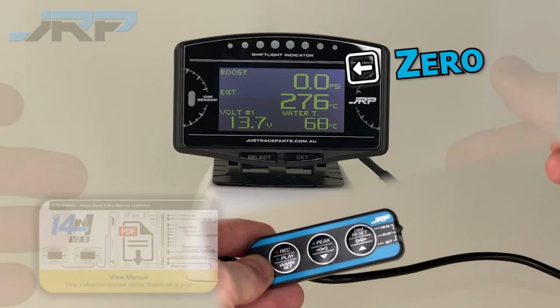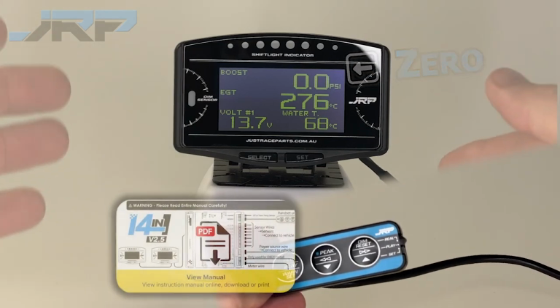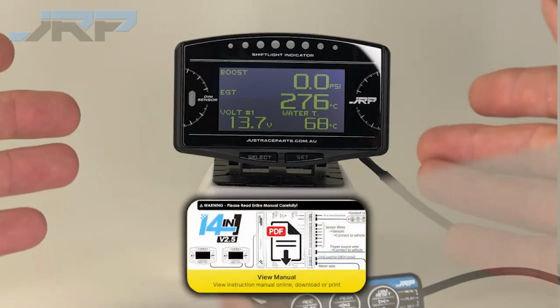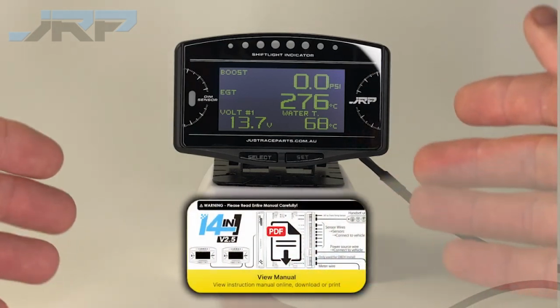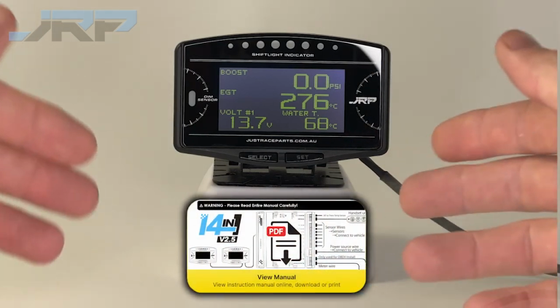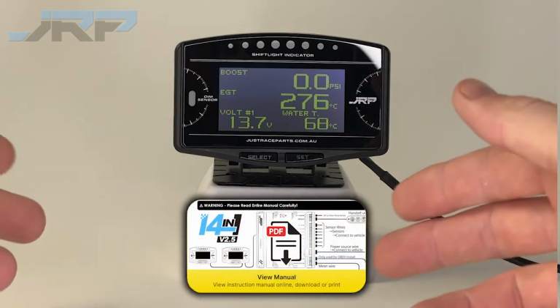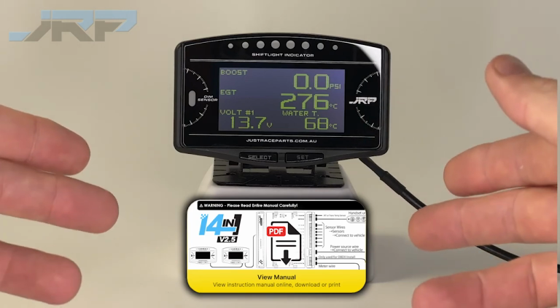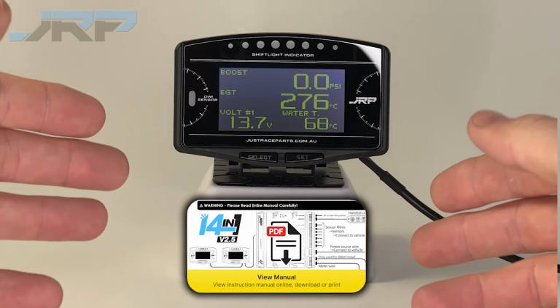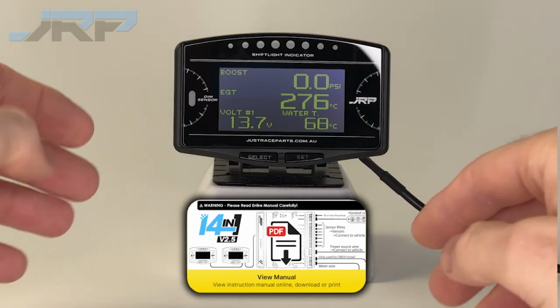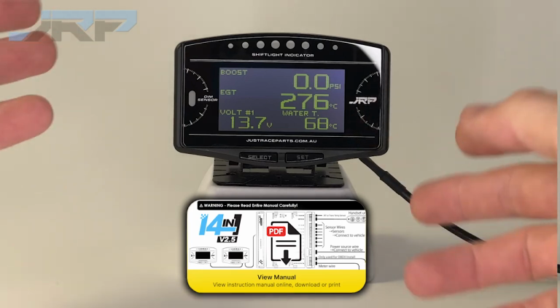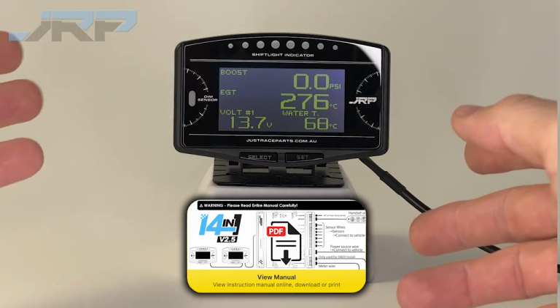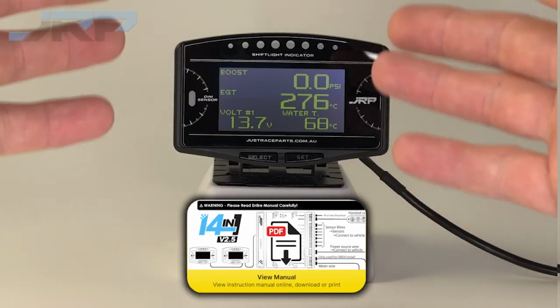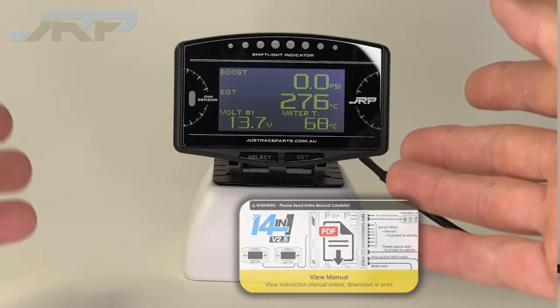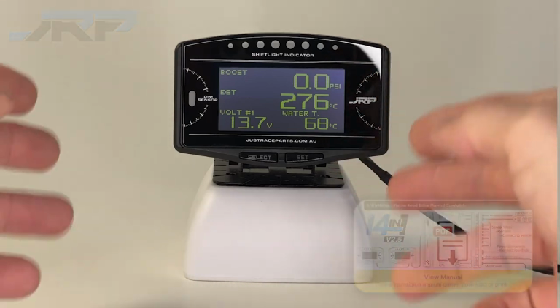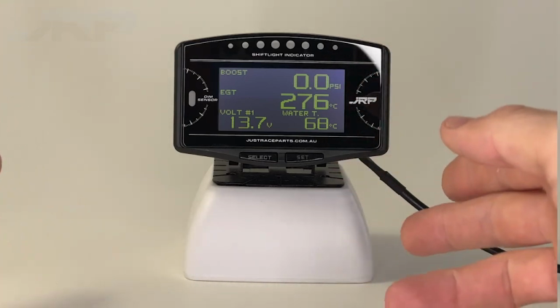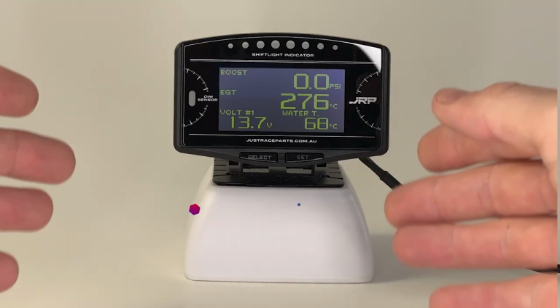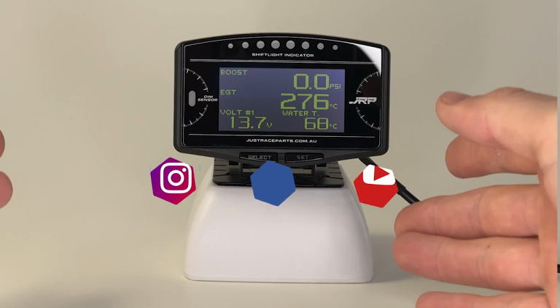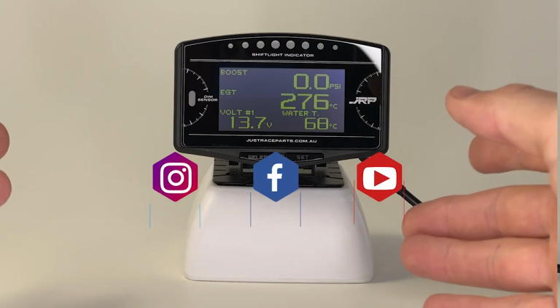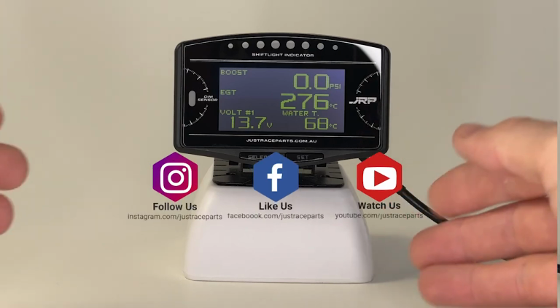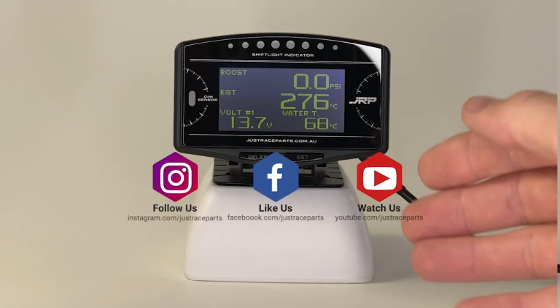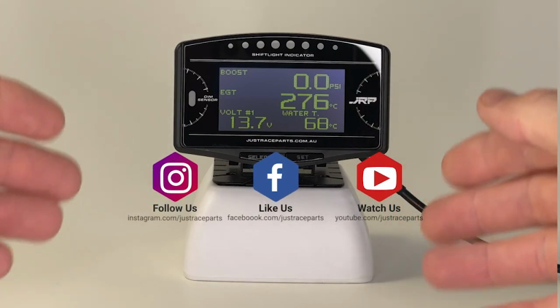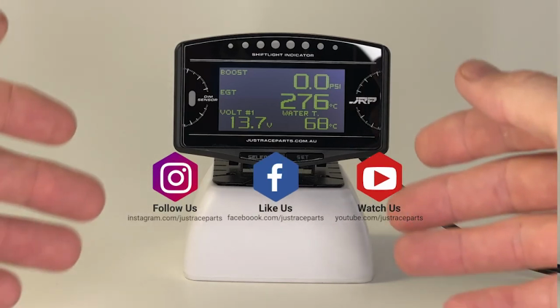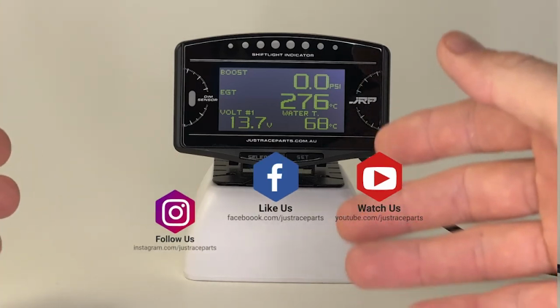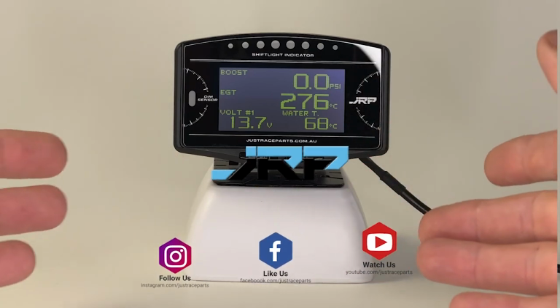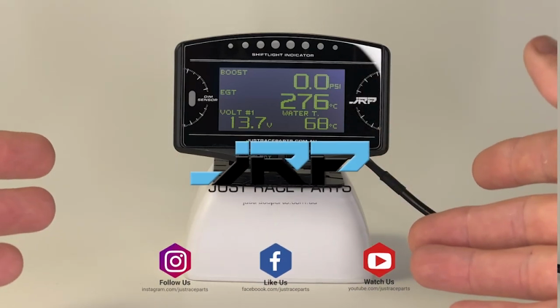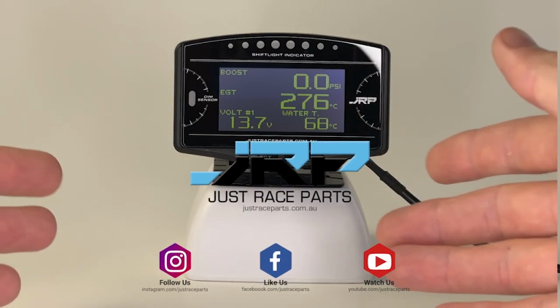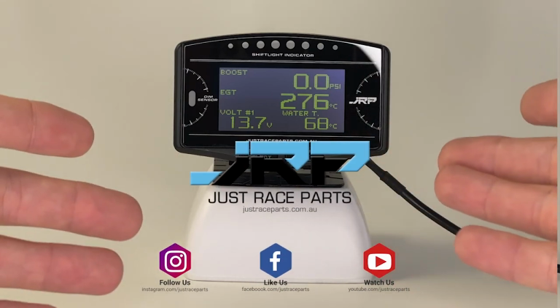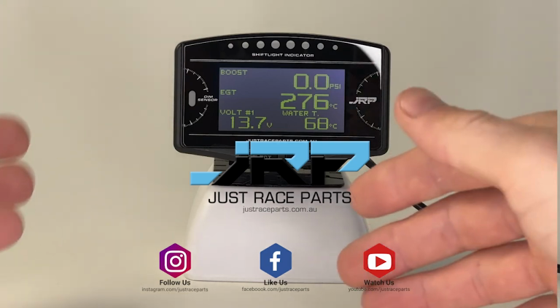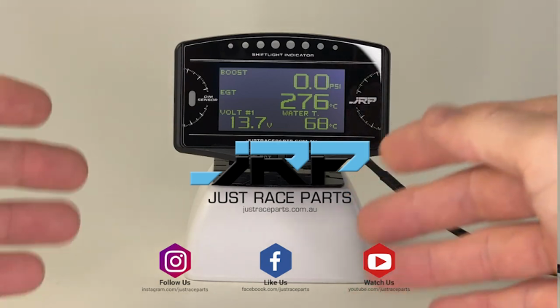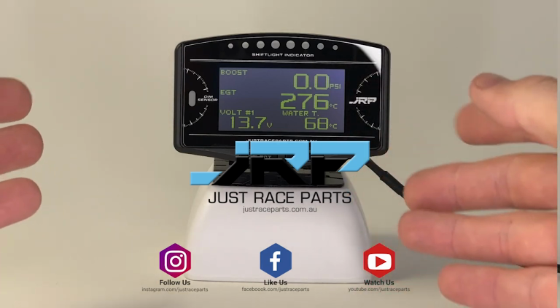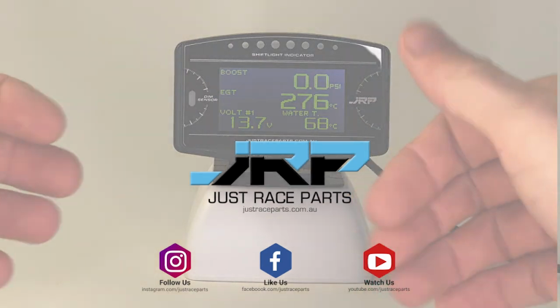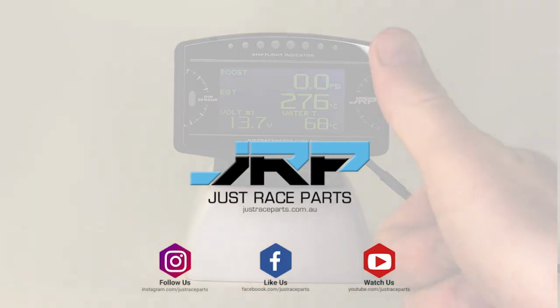To calibrate other pressure sensors, repeat the steps with the desired sensor highlighted. Thanks for watching. Remember, hit that like button, click the bell icon and subscribe for future guides and product showcases. As always, take care from the JustRaceParts team.